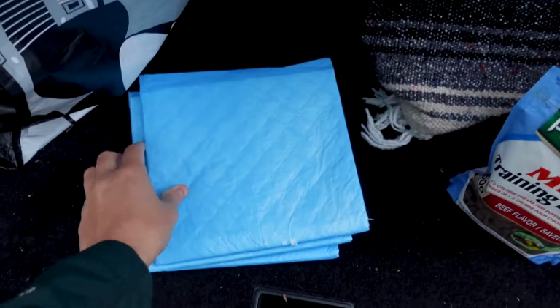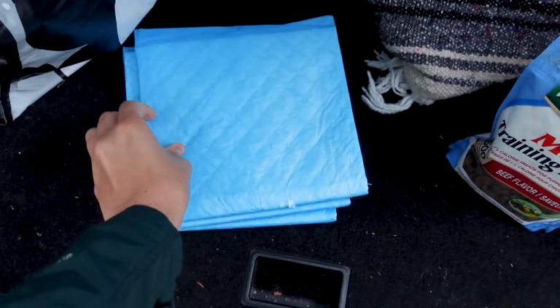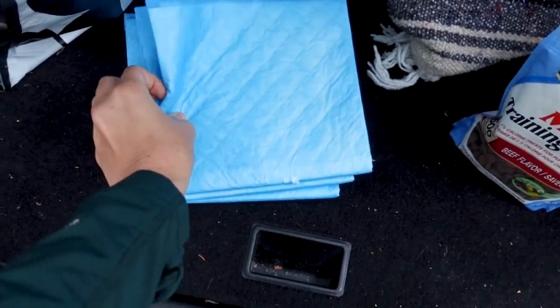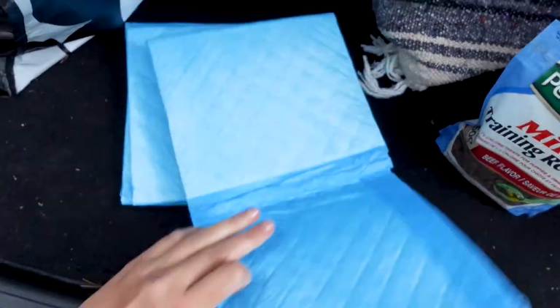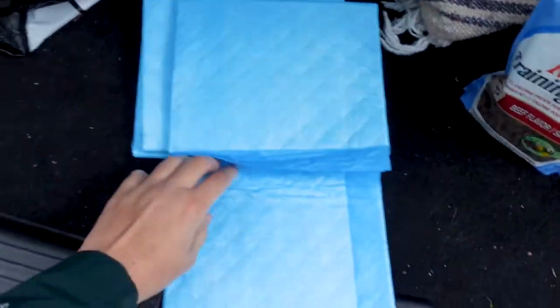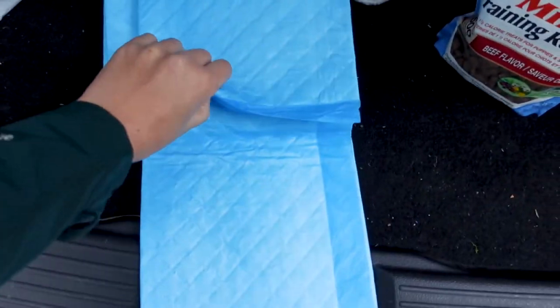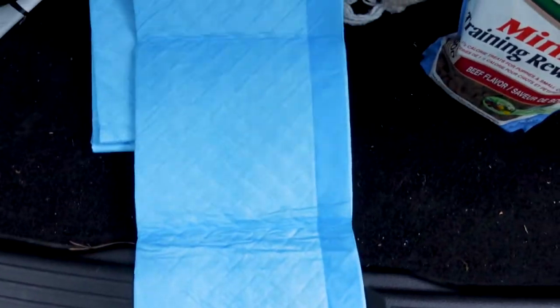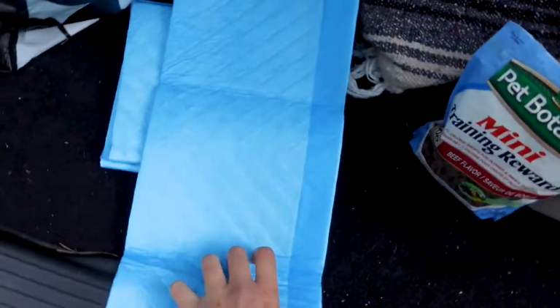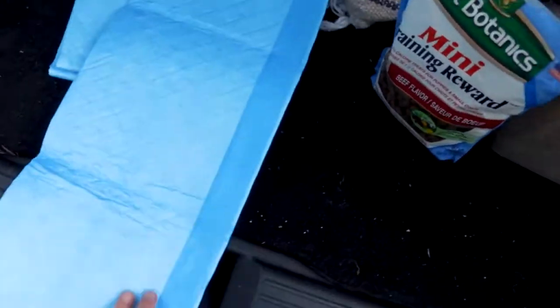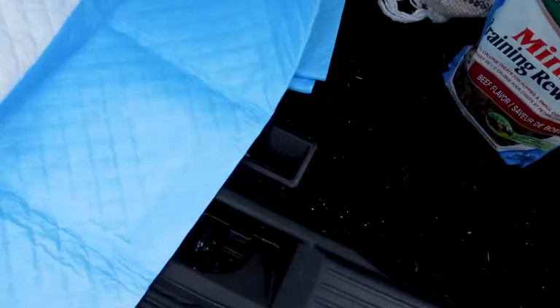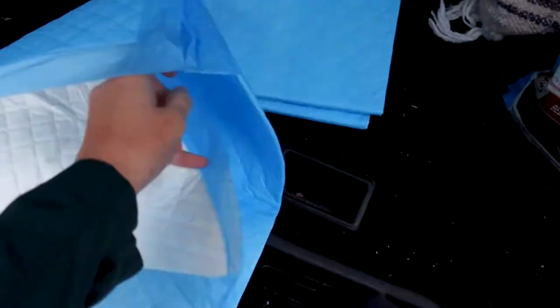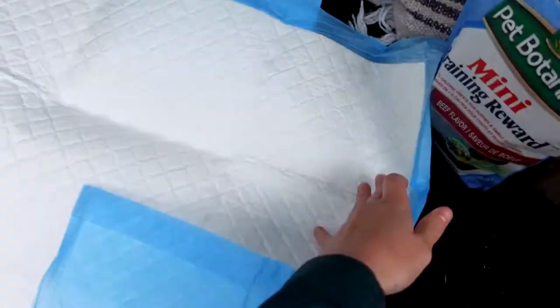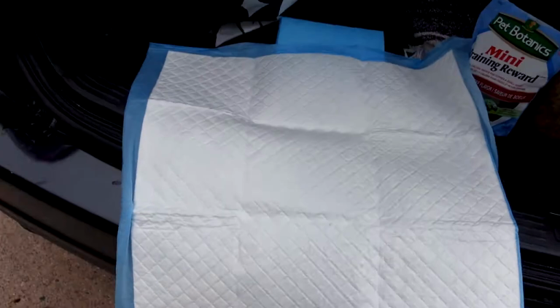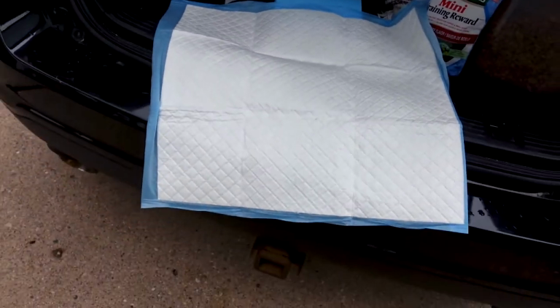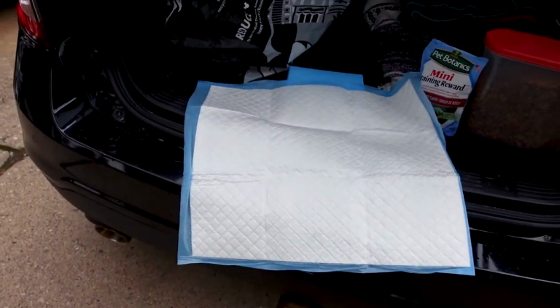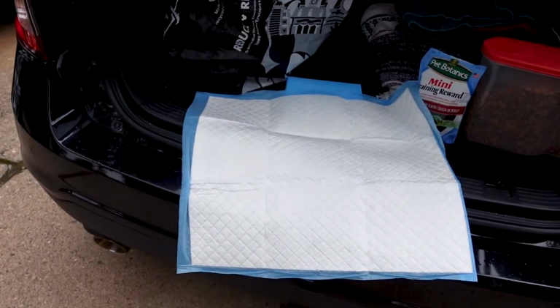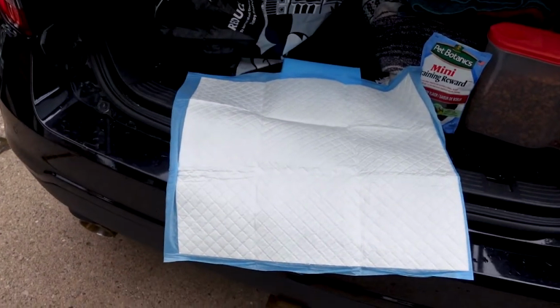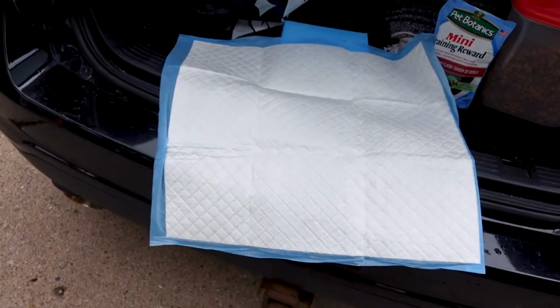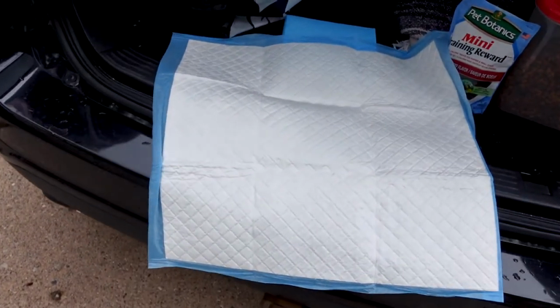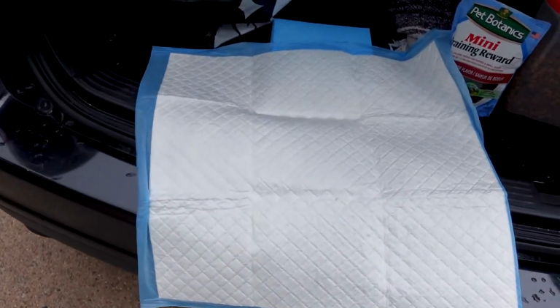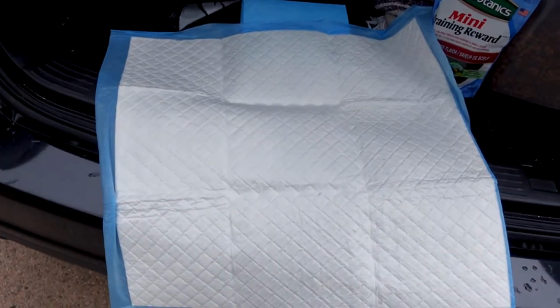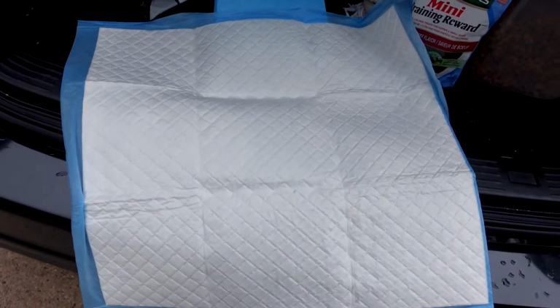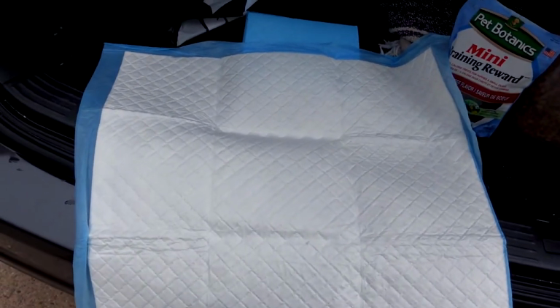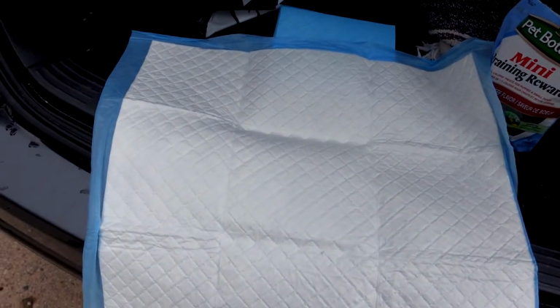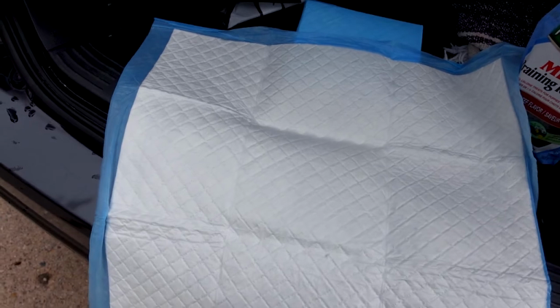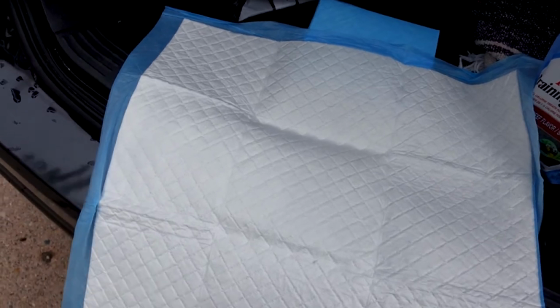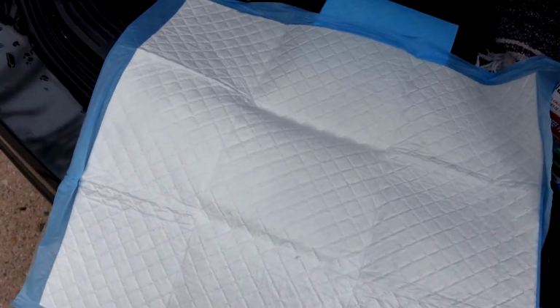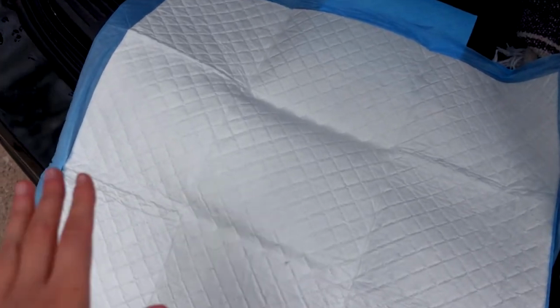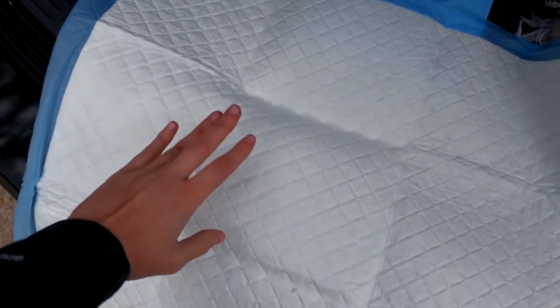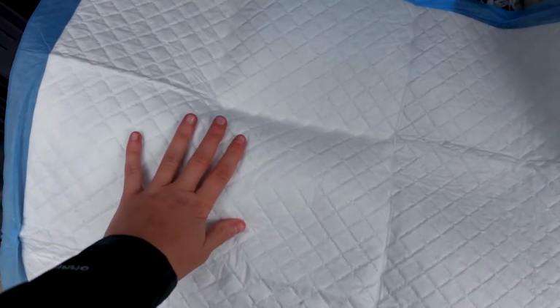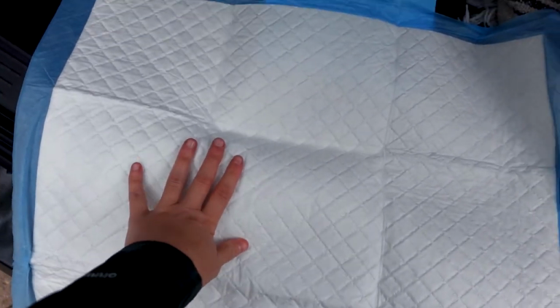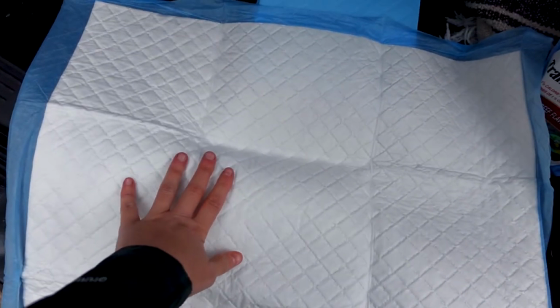They open up and they're pretty big. They're good to lay out by a door if we're at a motel, but they also are very absorbent as they're made to be.